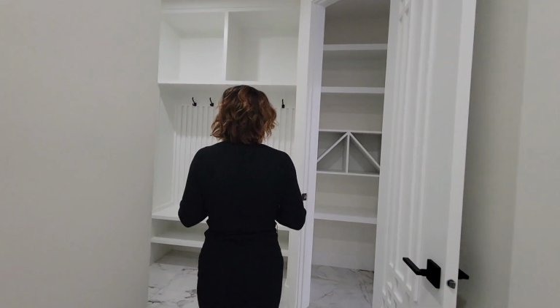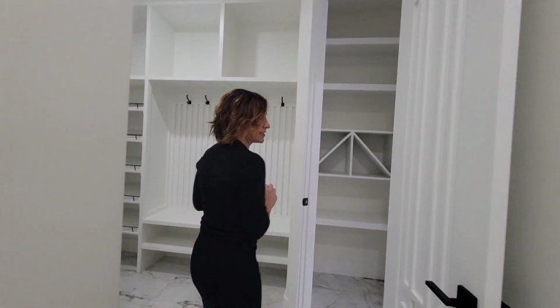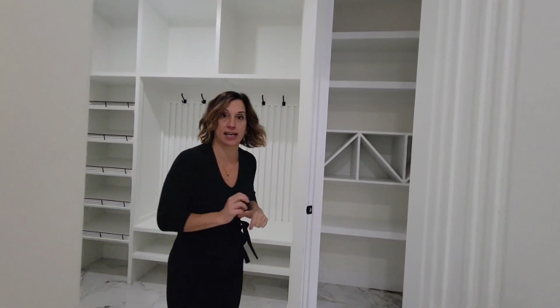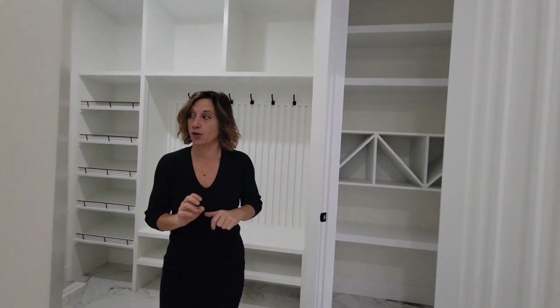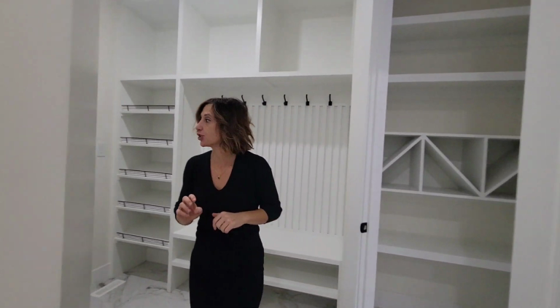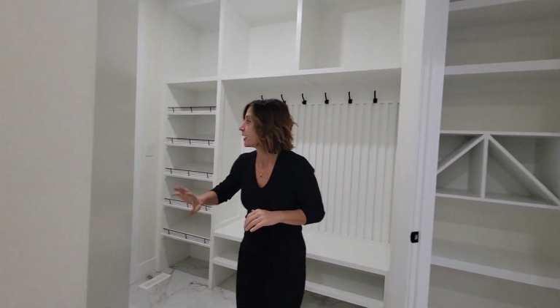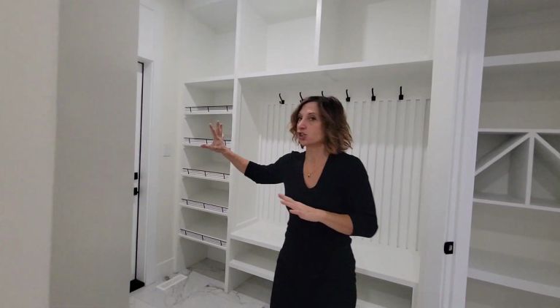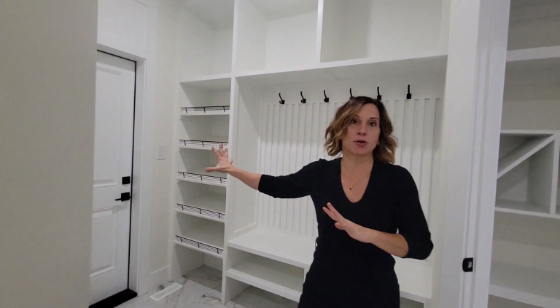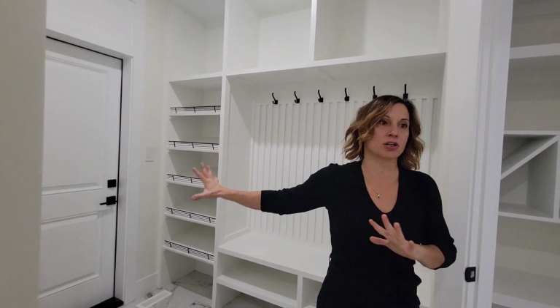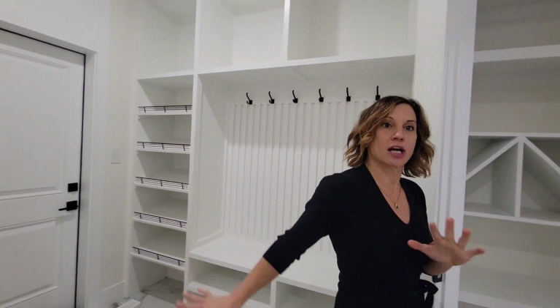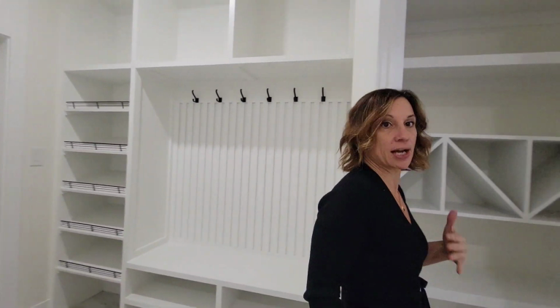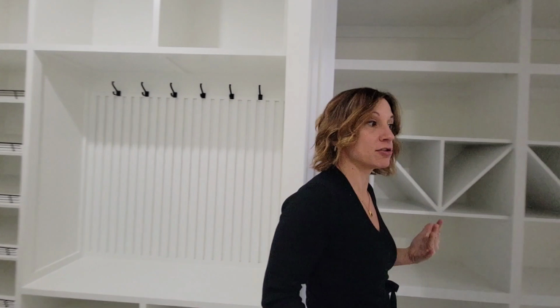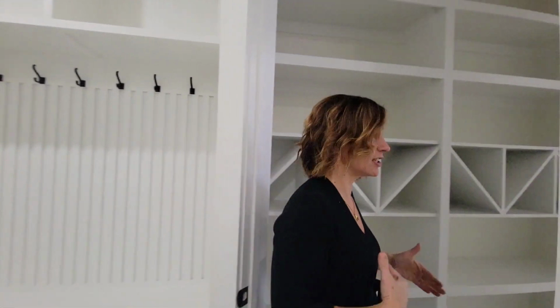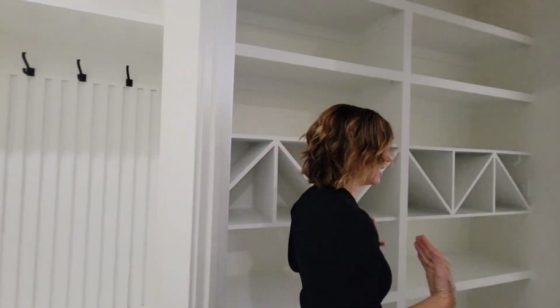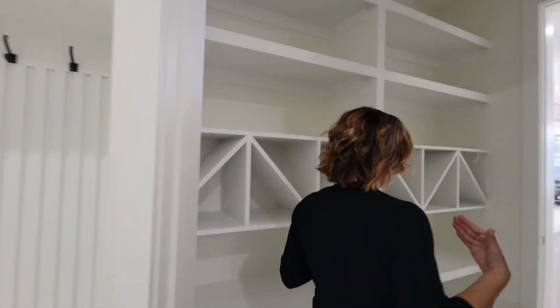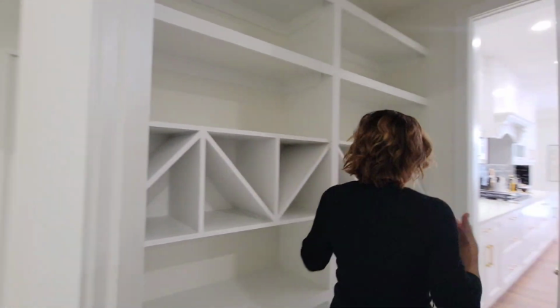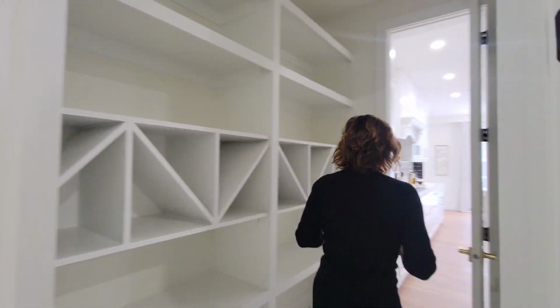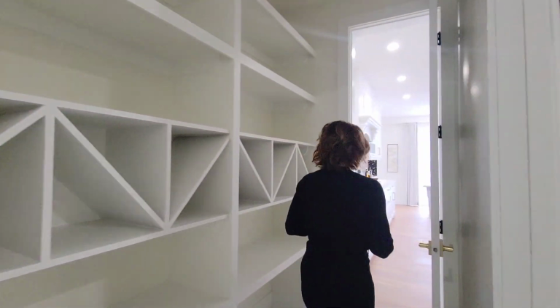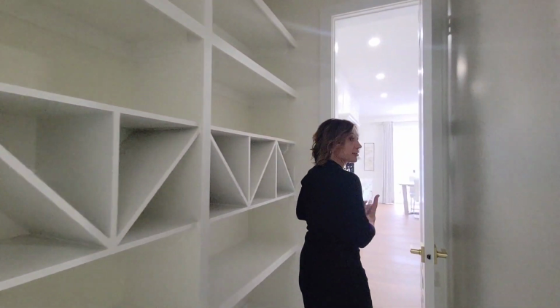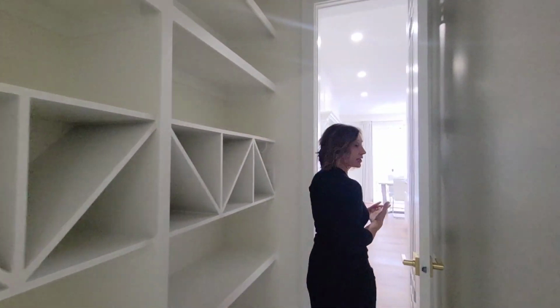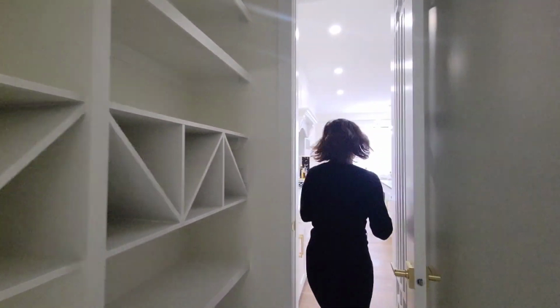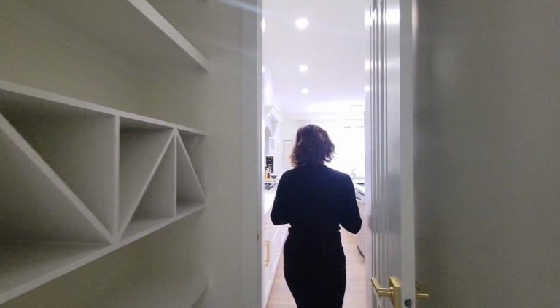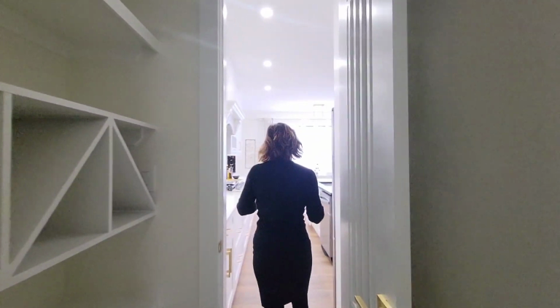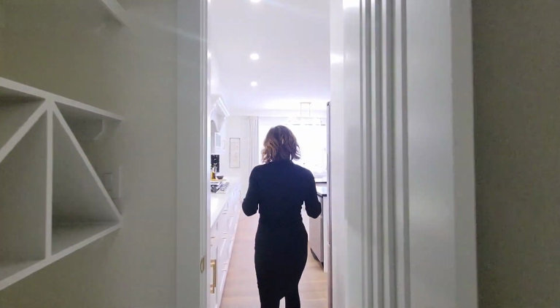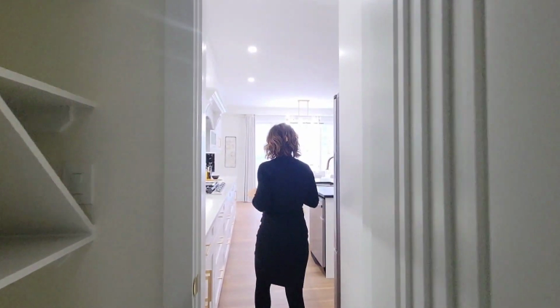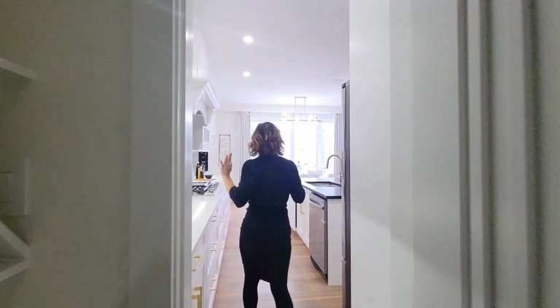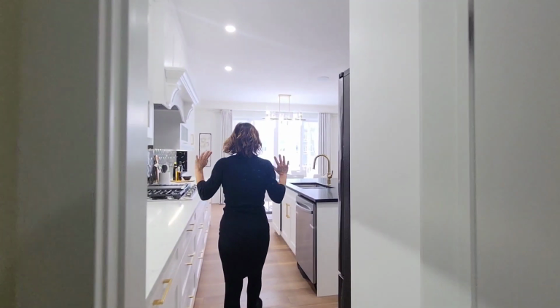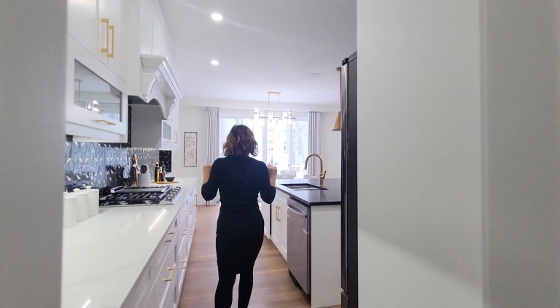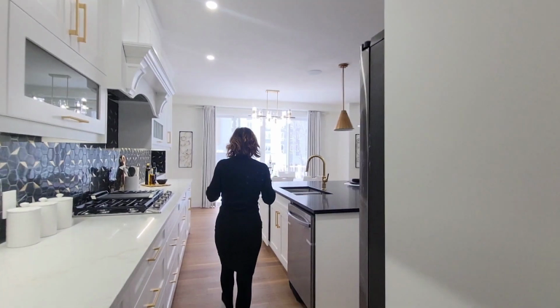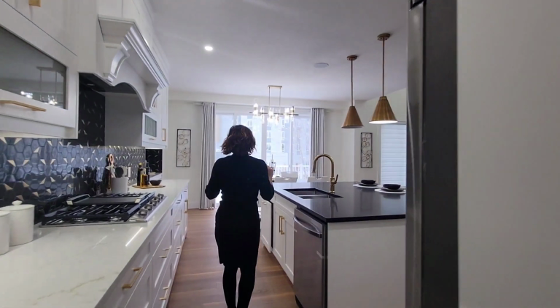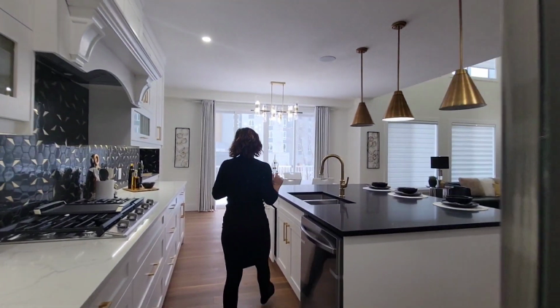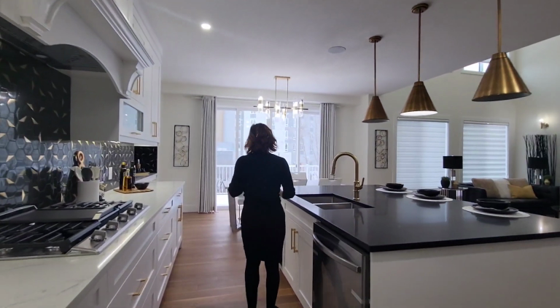Around $800,000 you should expect at least a triple car garage, a lovely mudroom, walkthrough pantry, and a showstopper kitchen such as this one.